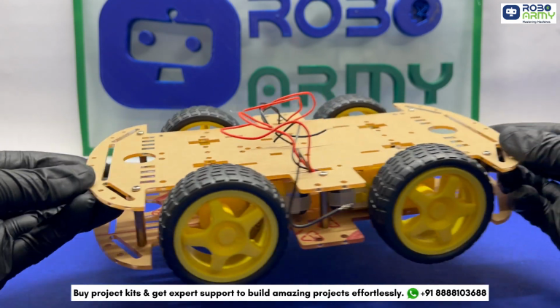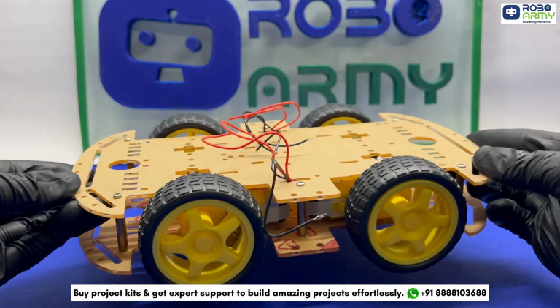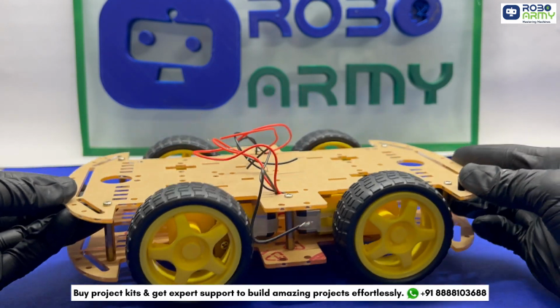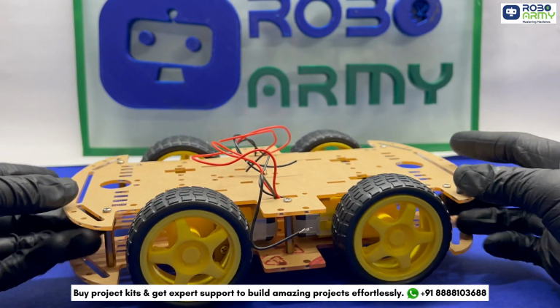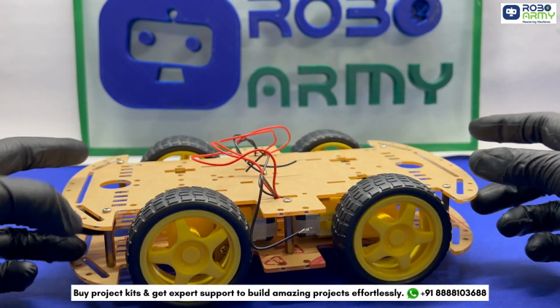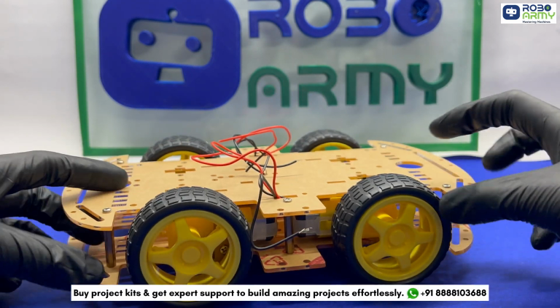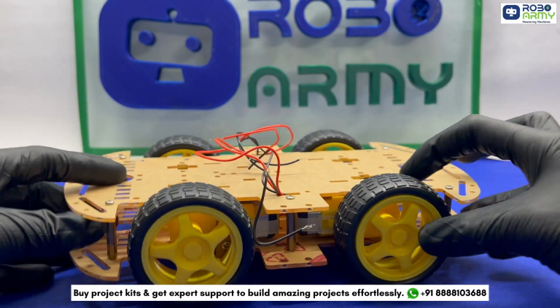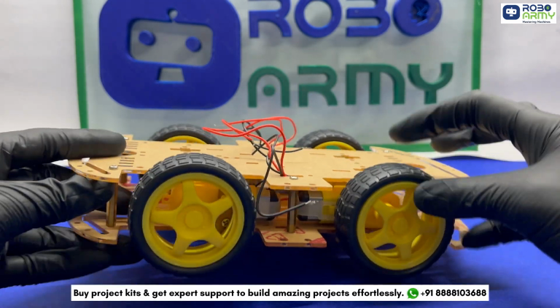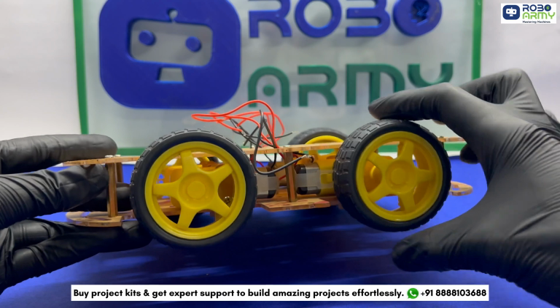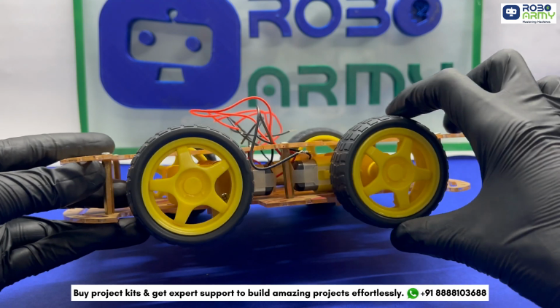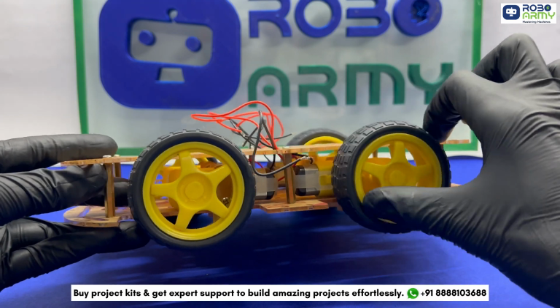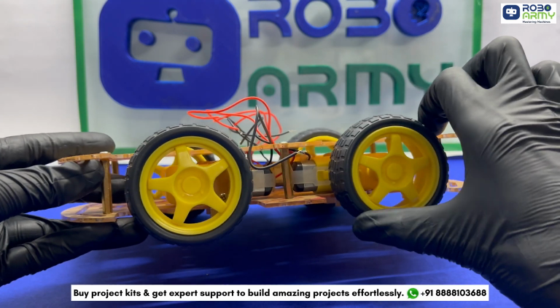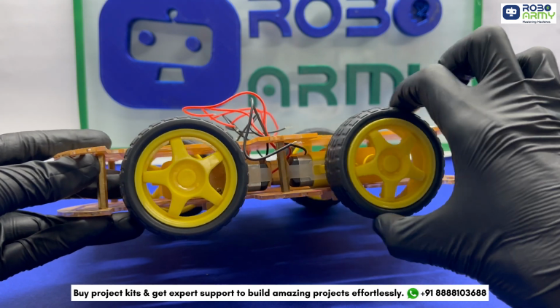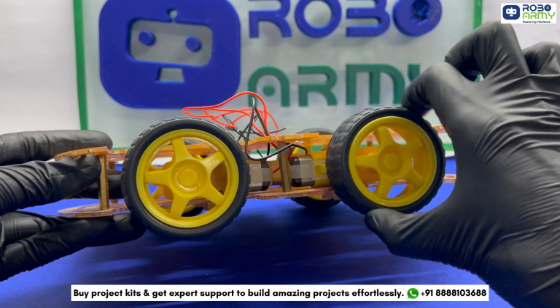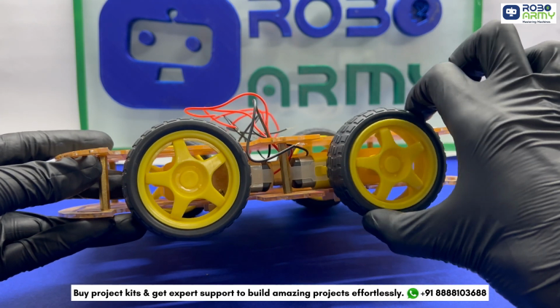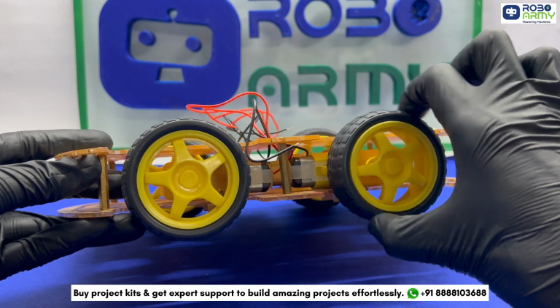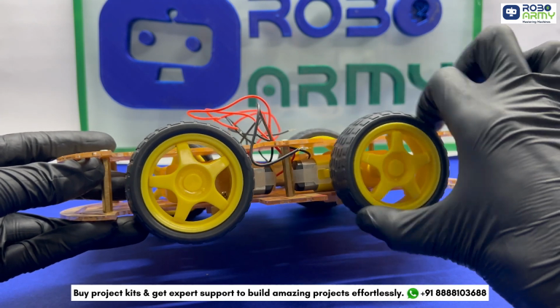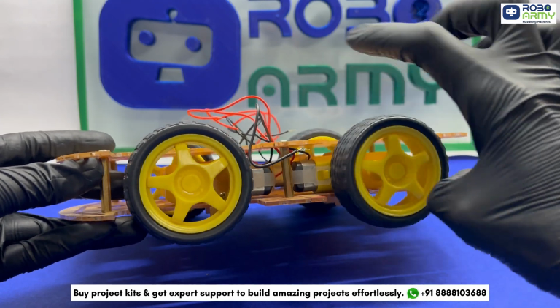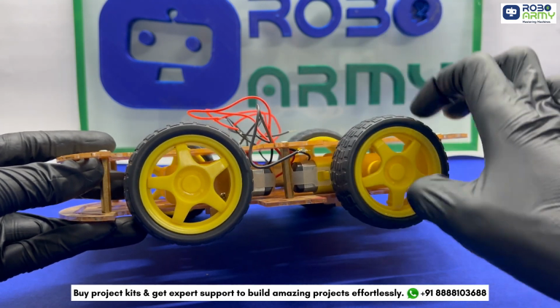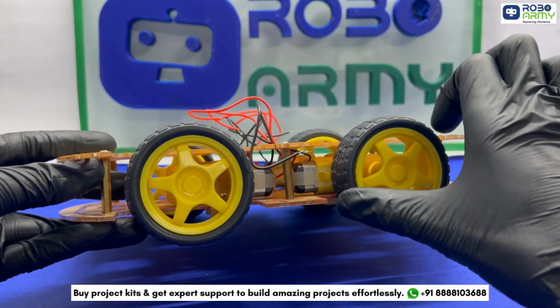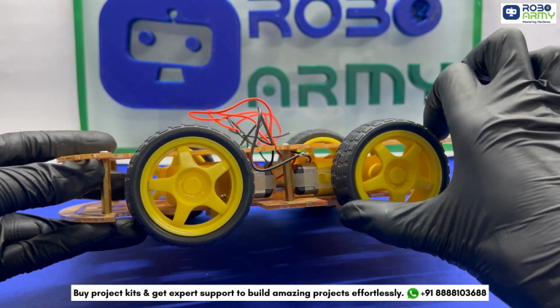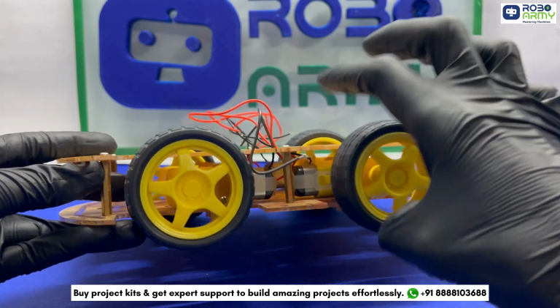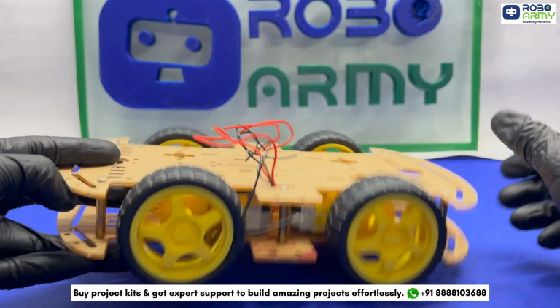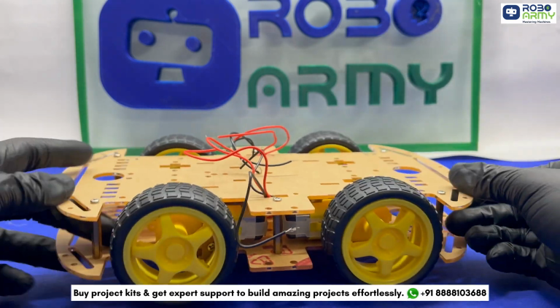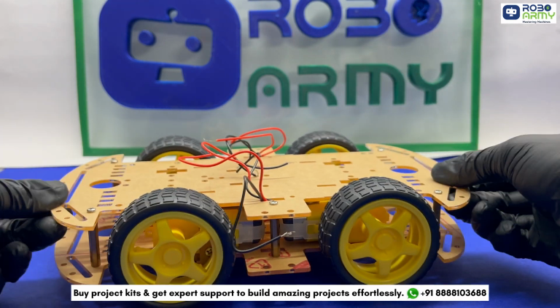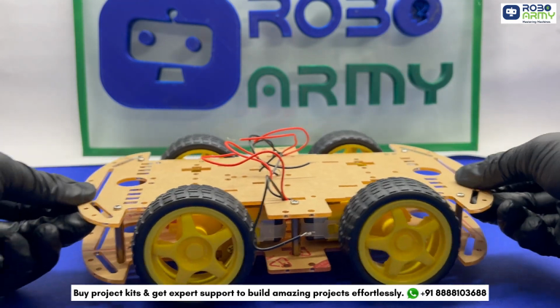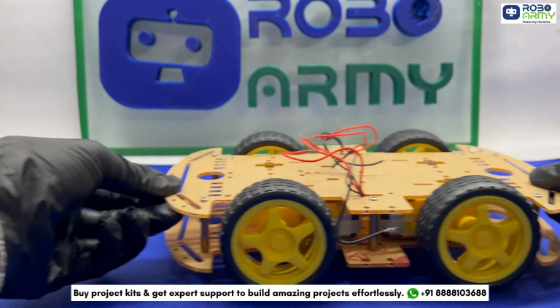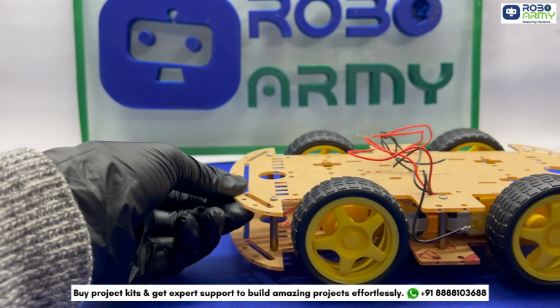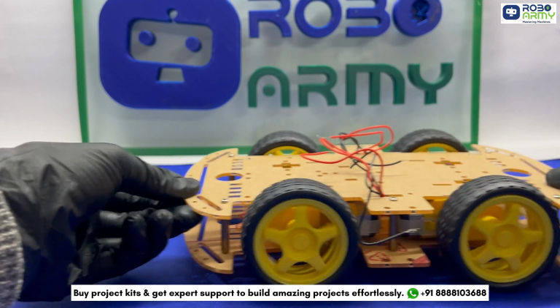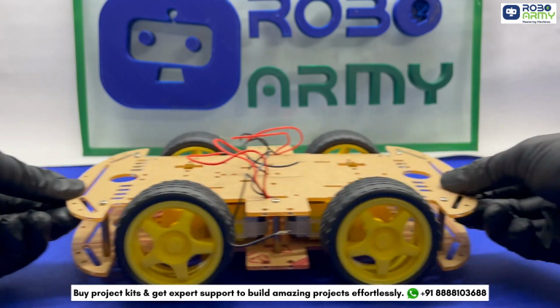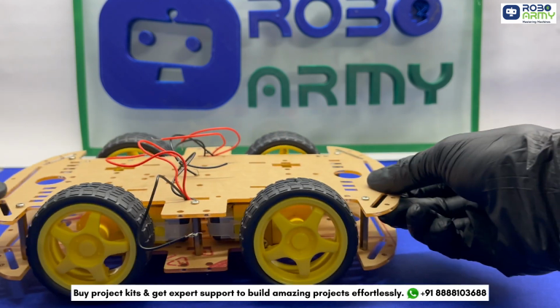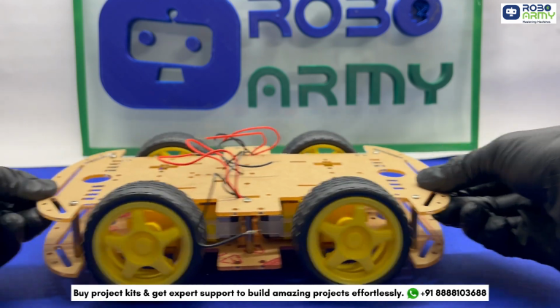Before finishing, double check all the connections. Ensure the motors are secure, the wheels rotate smoothly, and the chassis is well balanced.